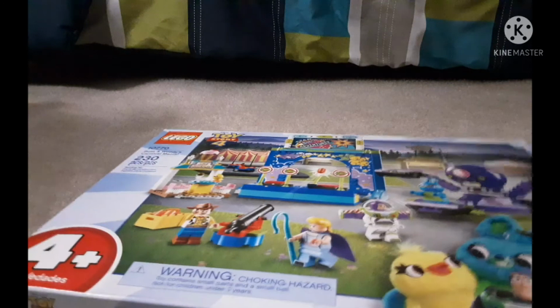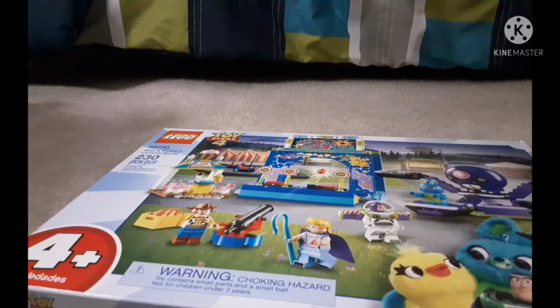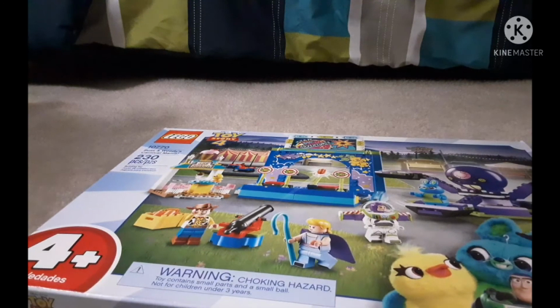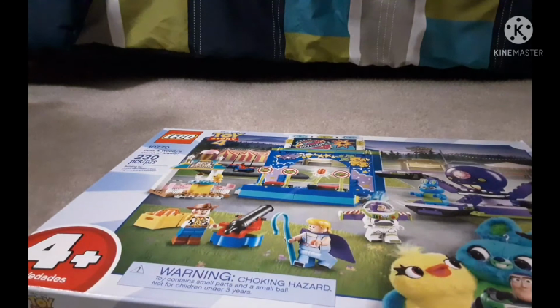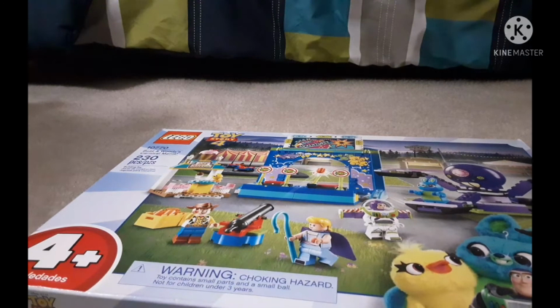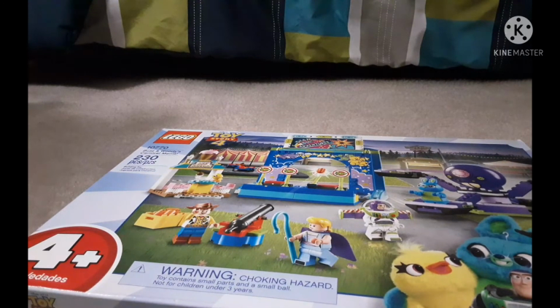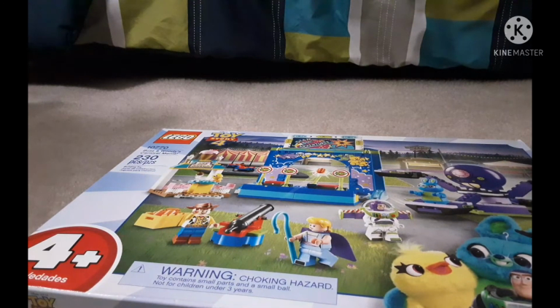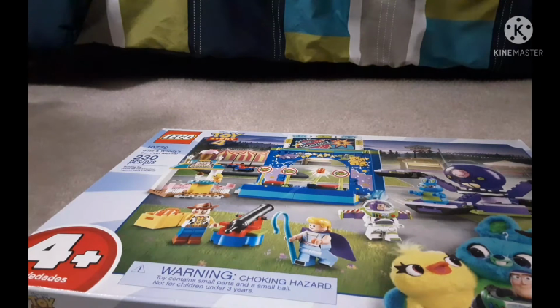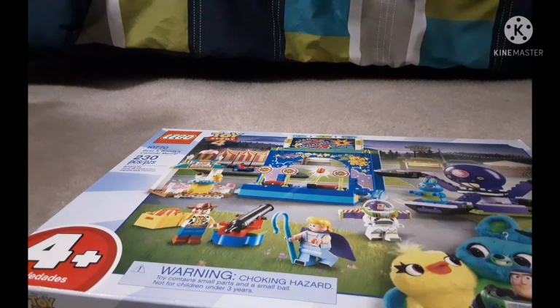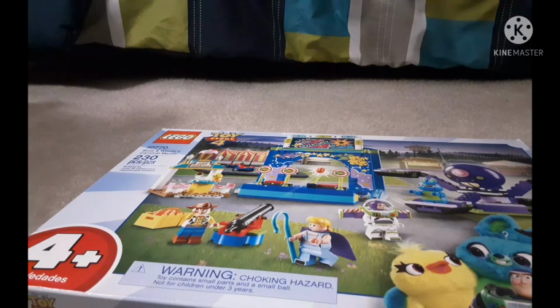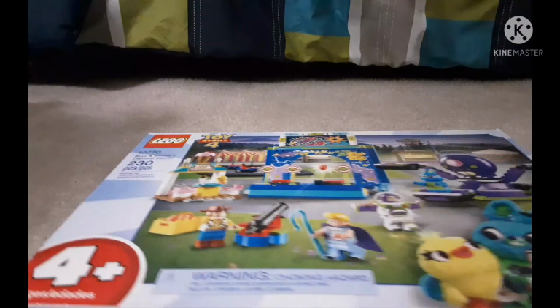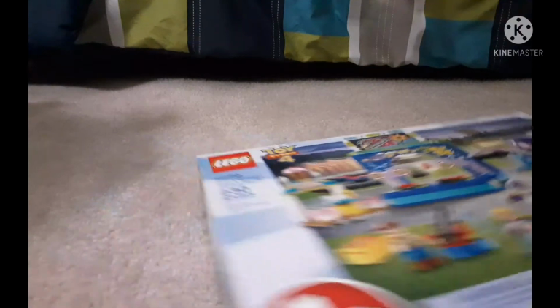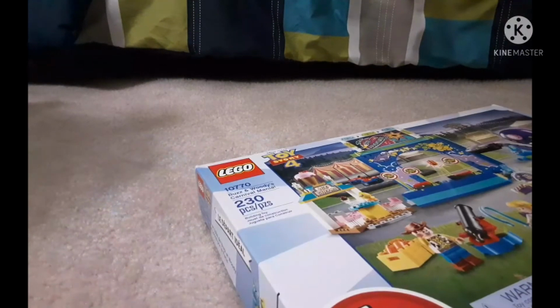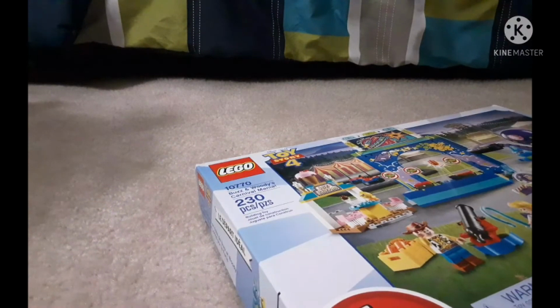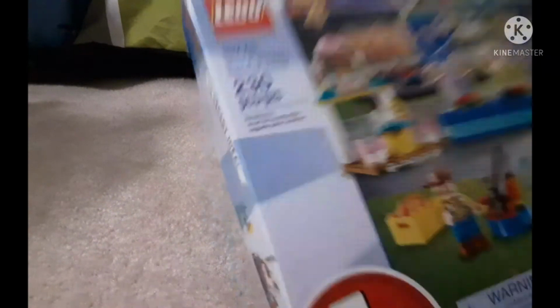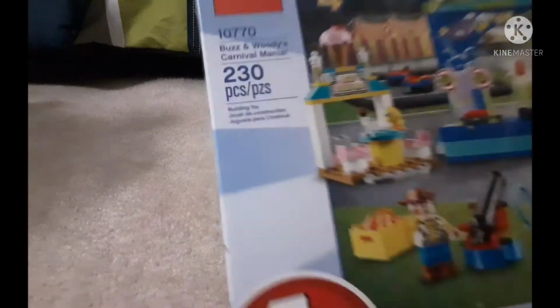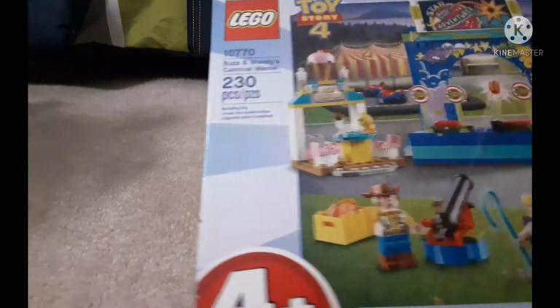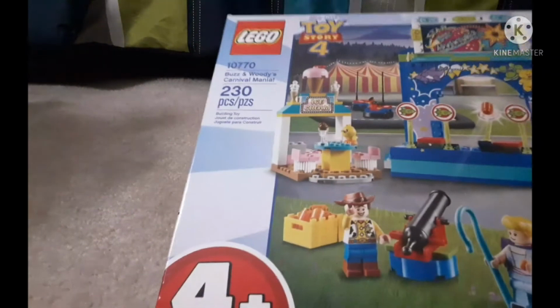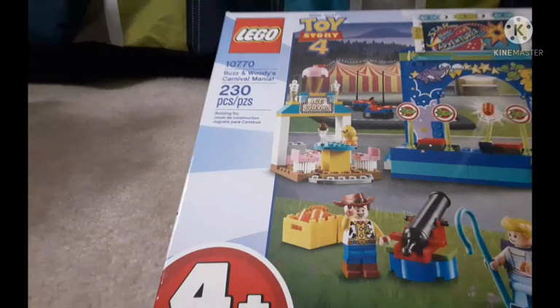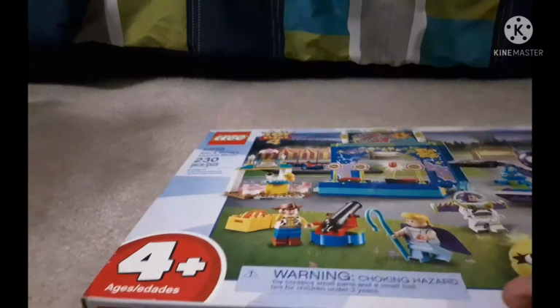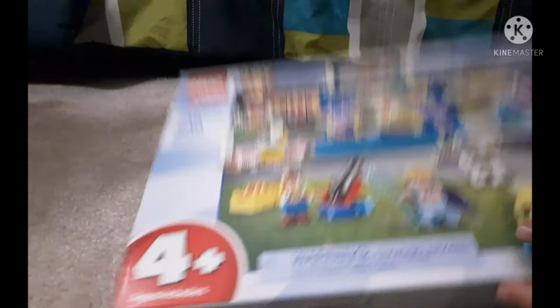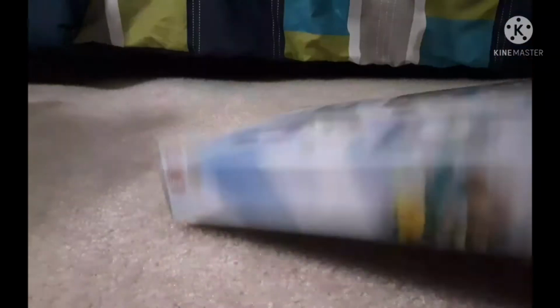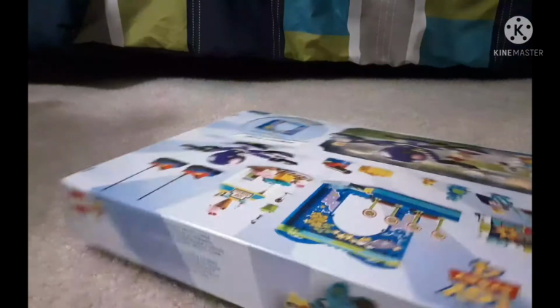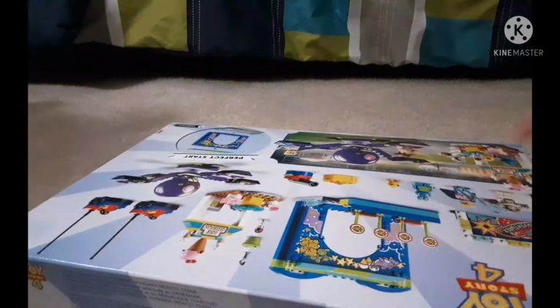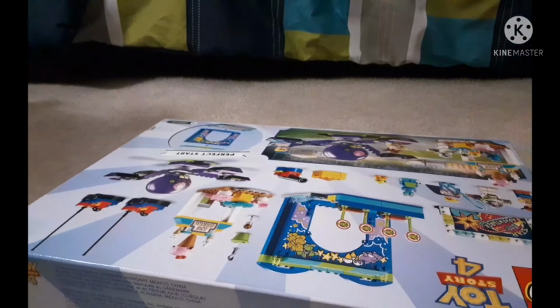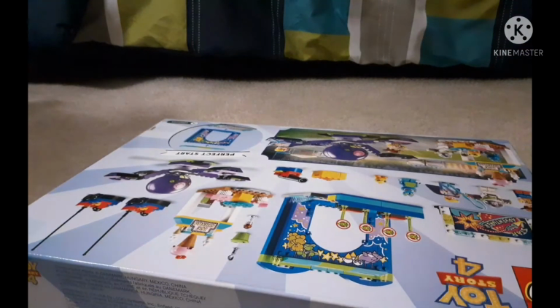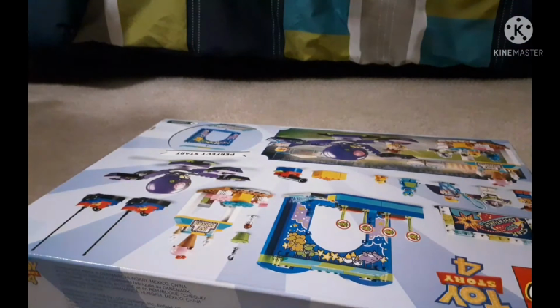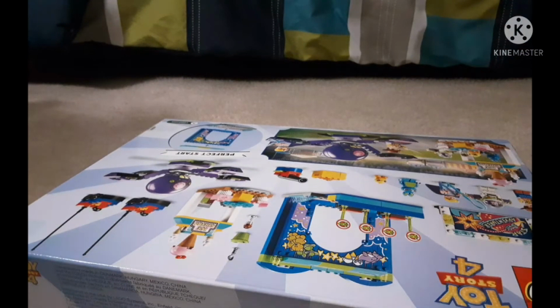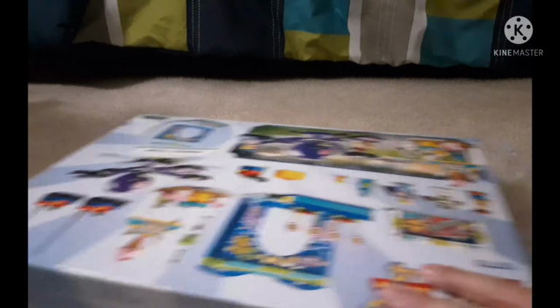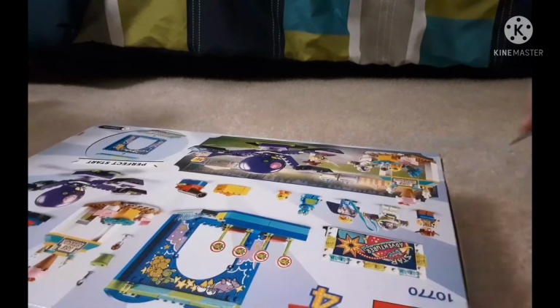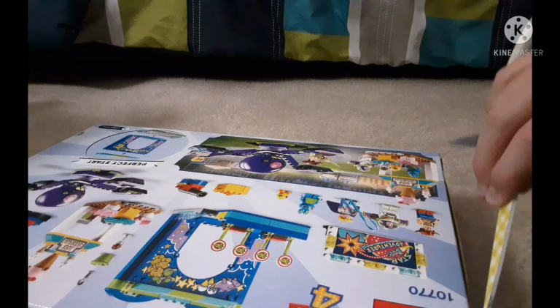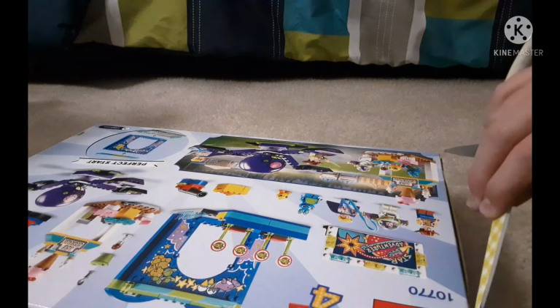So it's a 4-up set. I don't personally care. I mean, they're not as good as the new one, but it's still a pretty cool set. So I'm going to be opening it right now and you'll see me opening it.